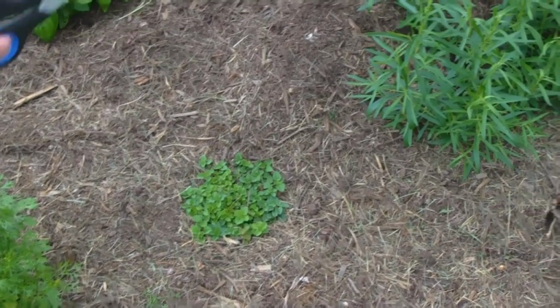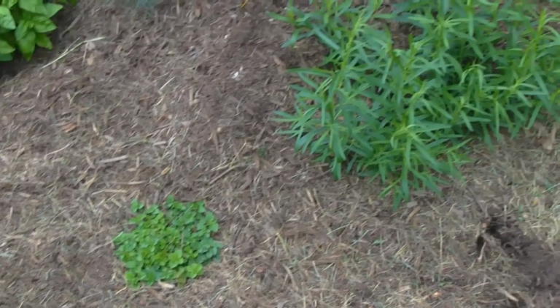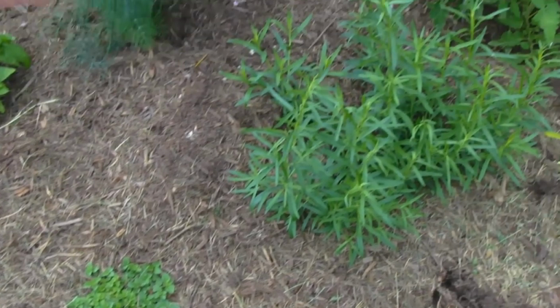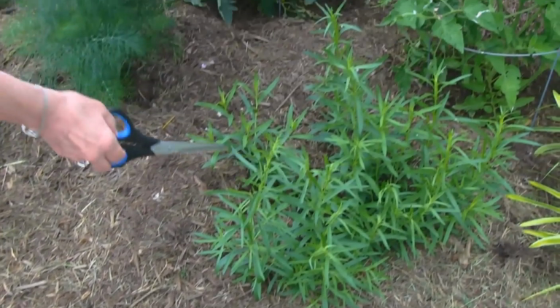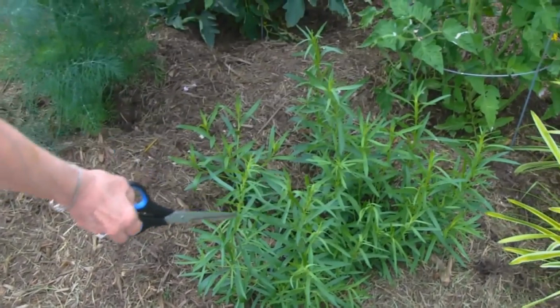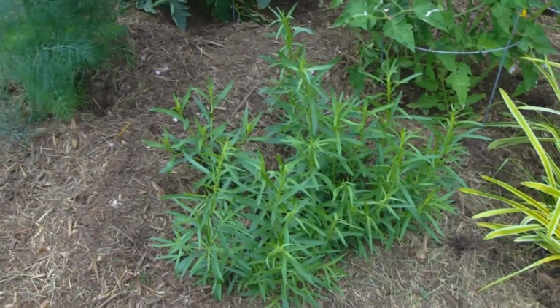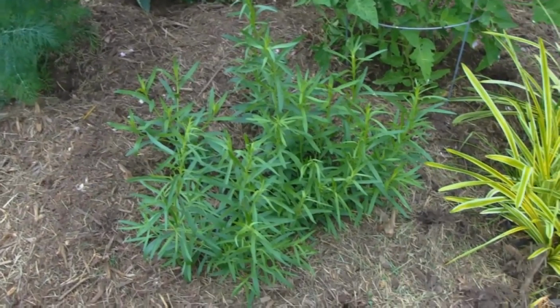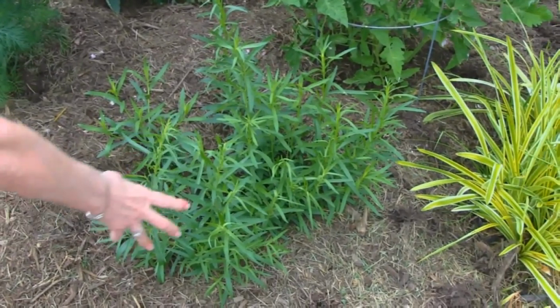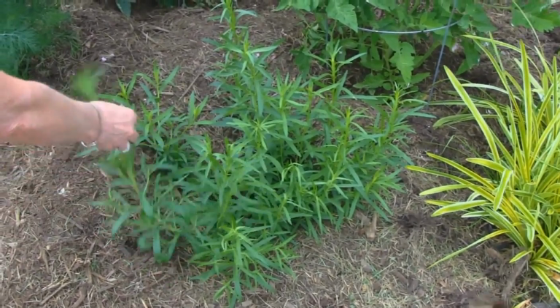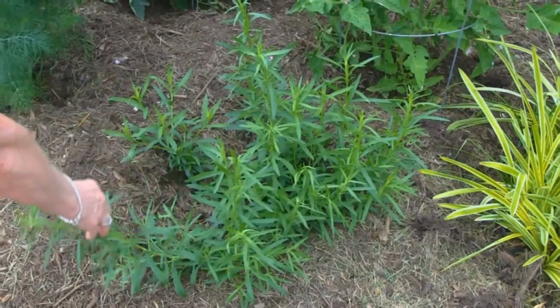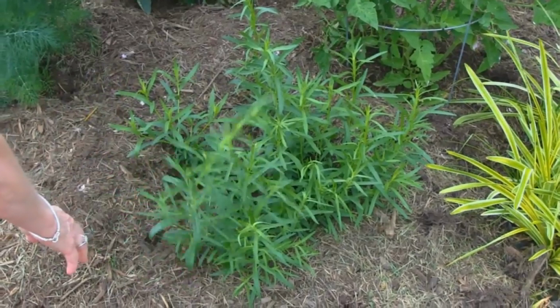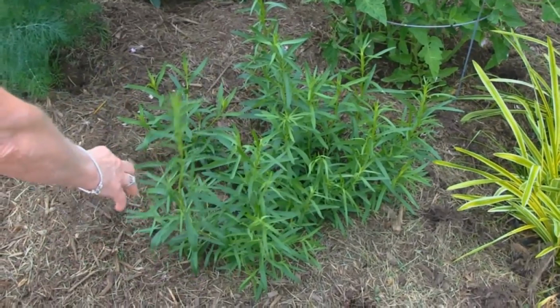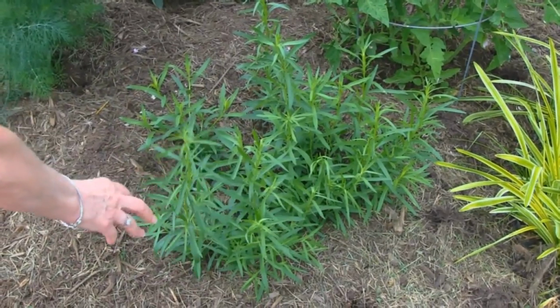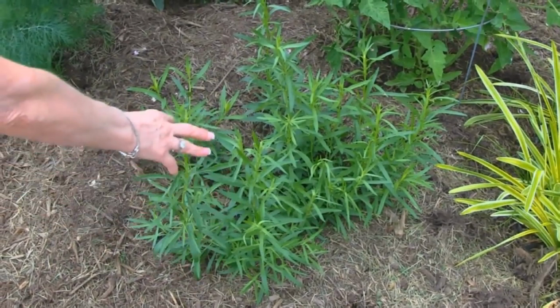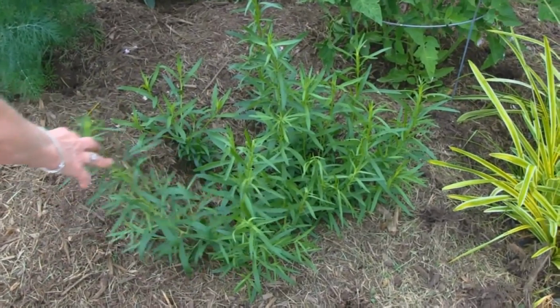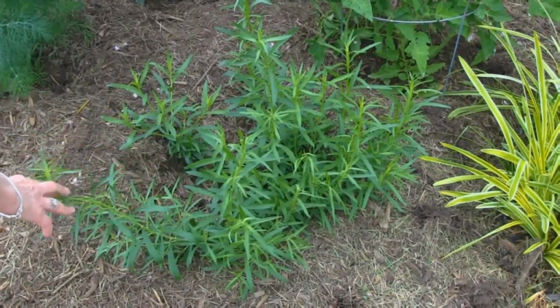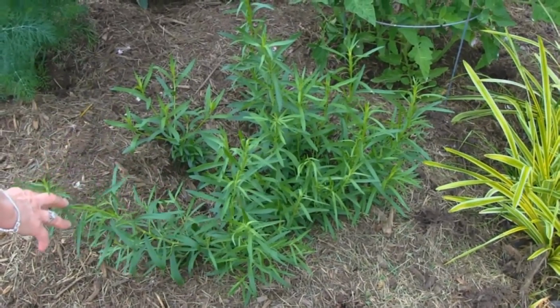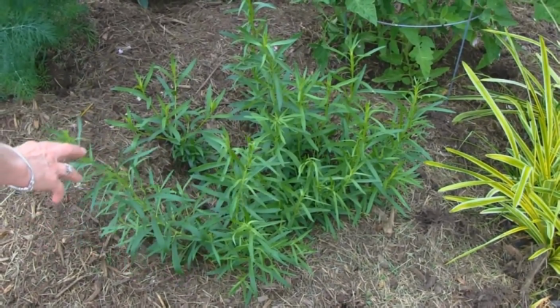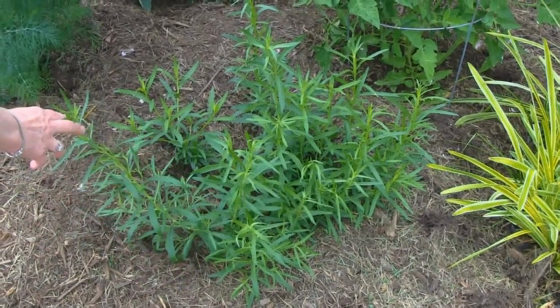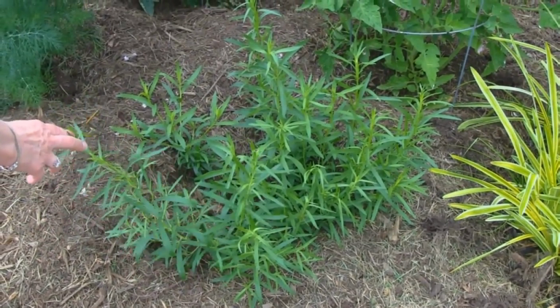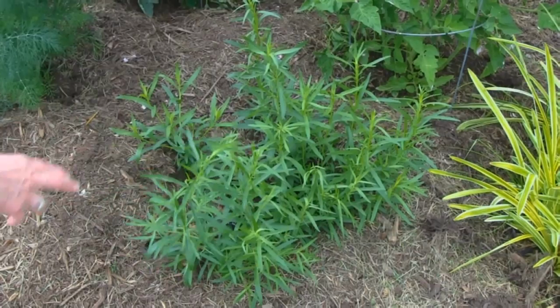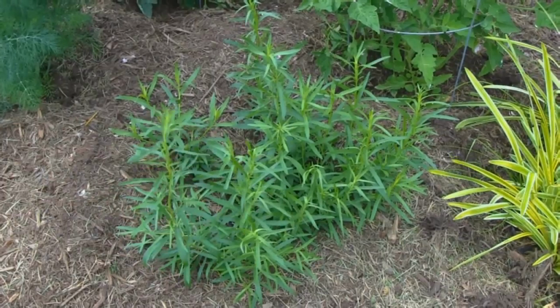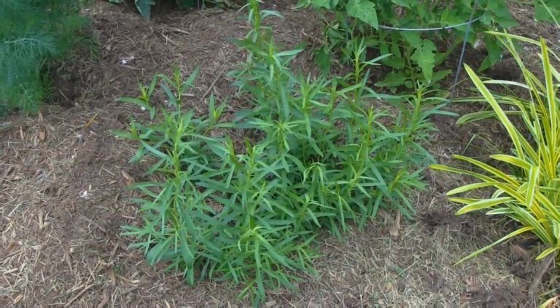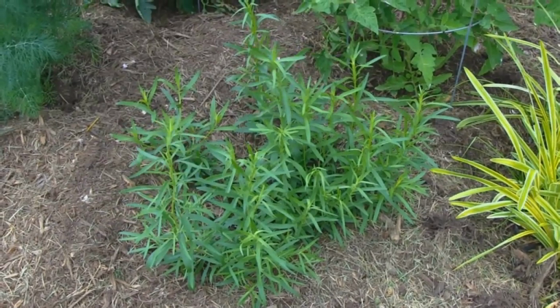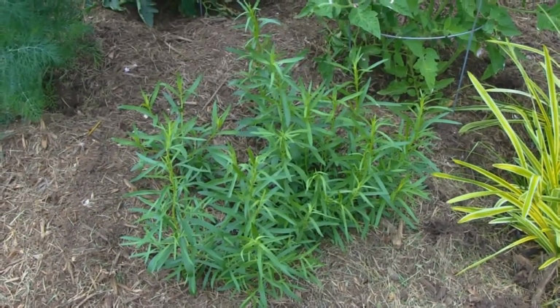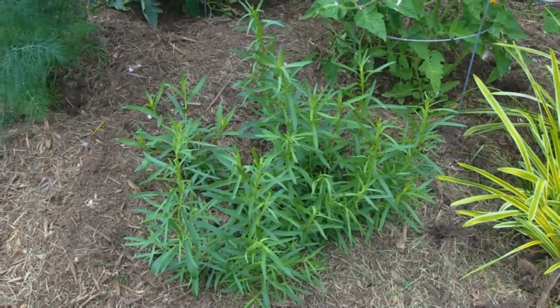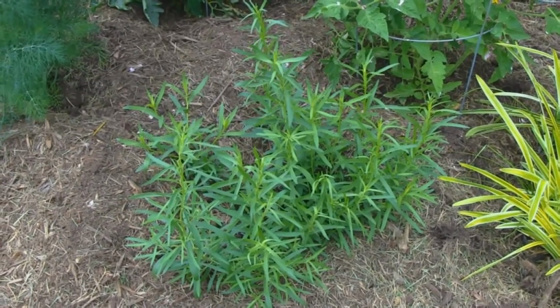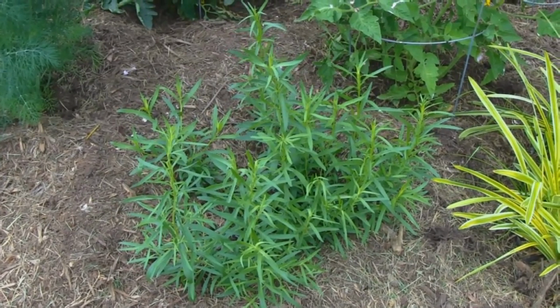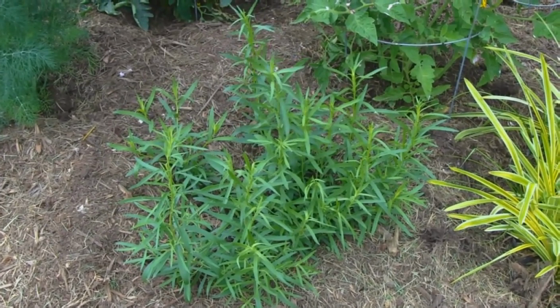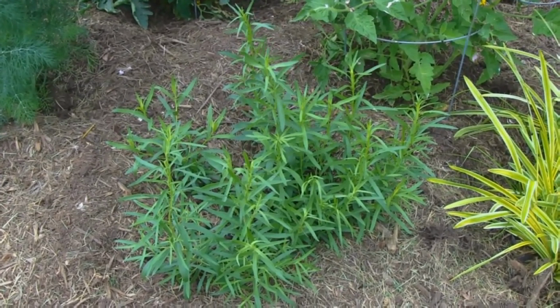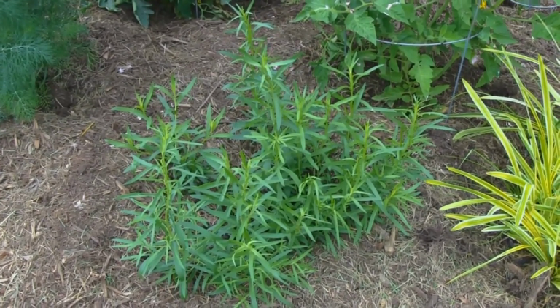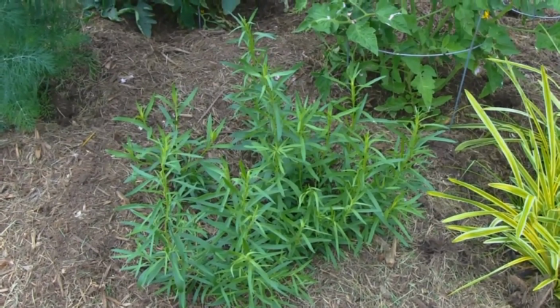Right beside my dill I have tarragon, and this has a butterfly. This has probably grown about 10 times what it was when it was planted, so it's doing very well.